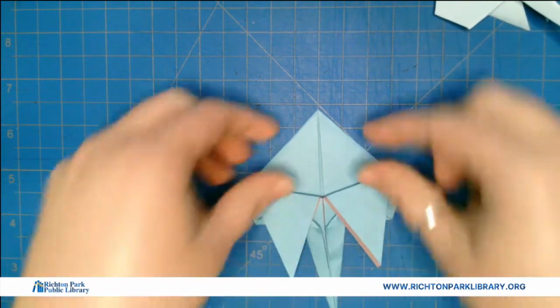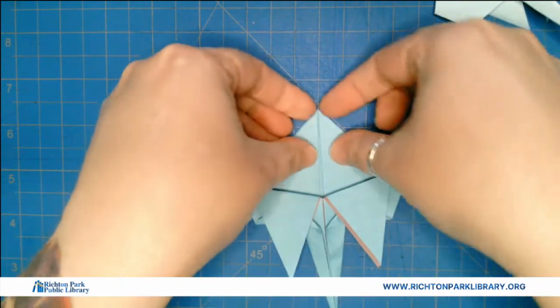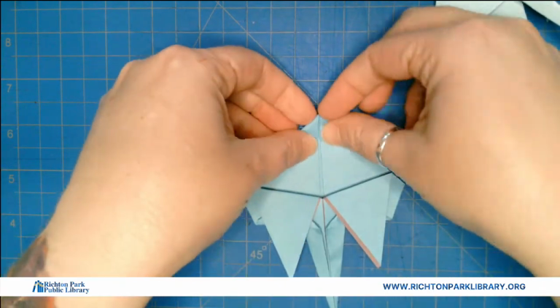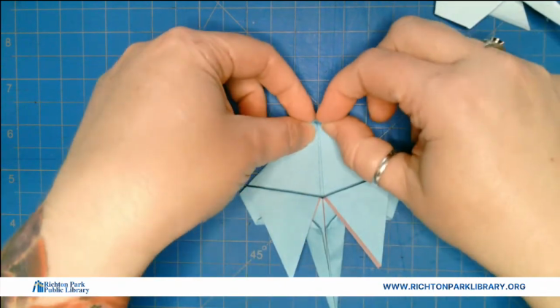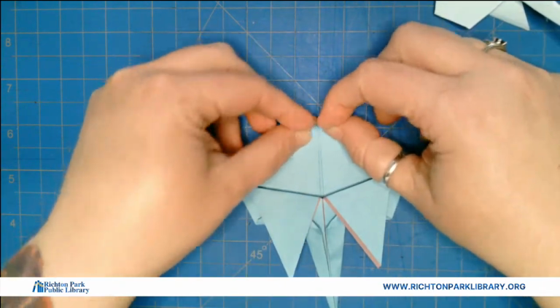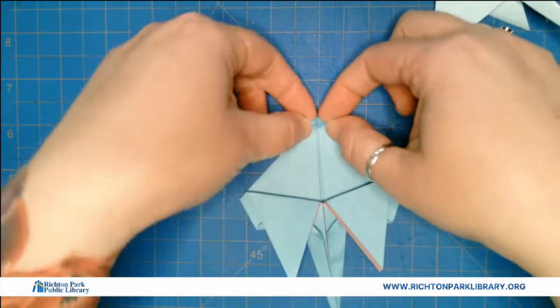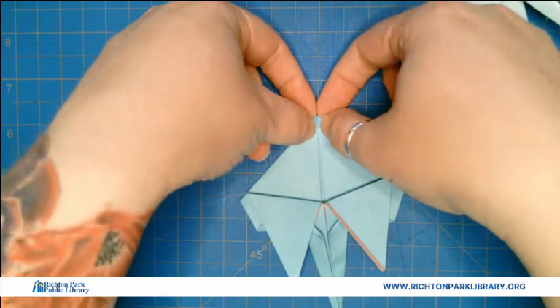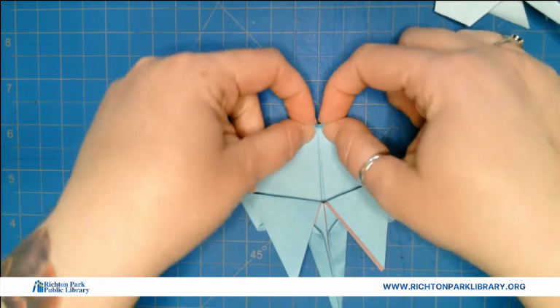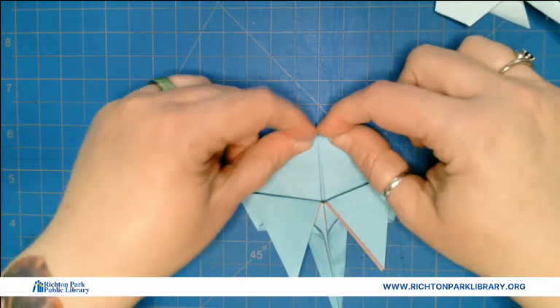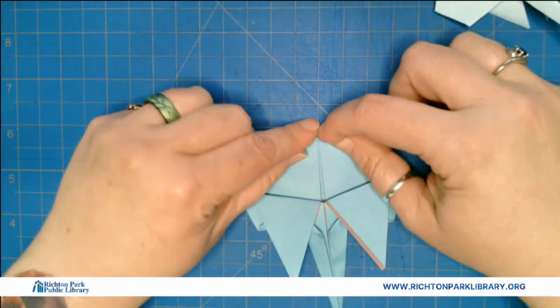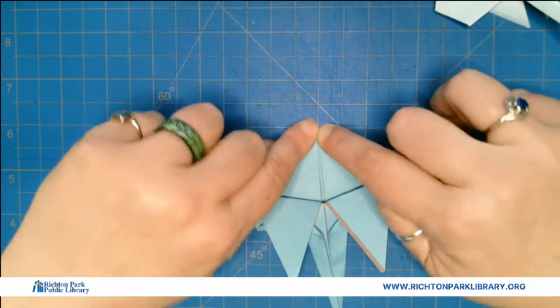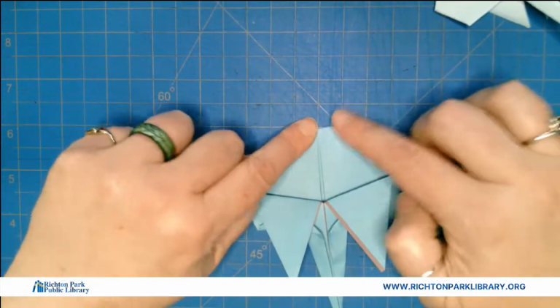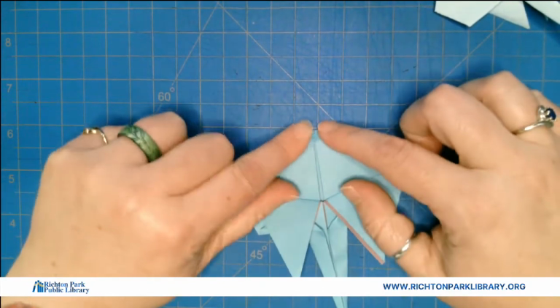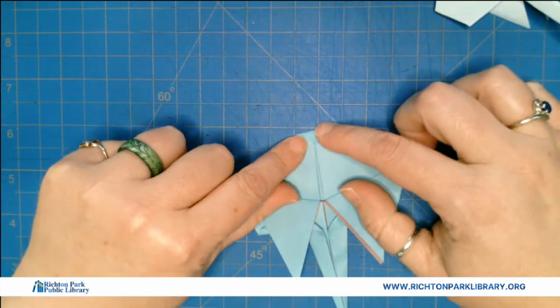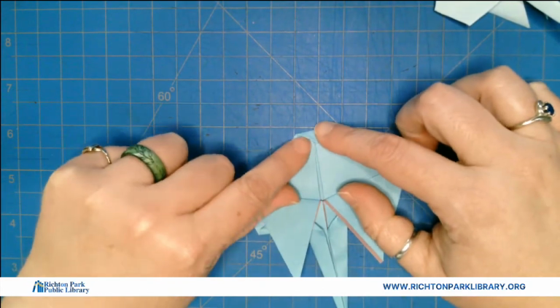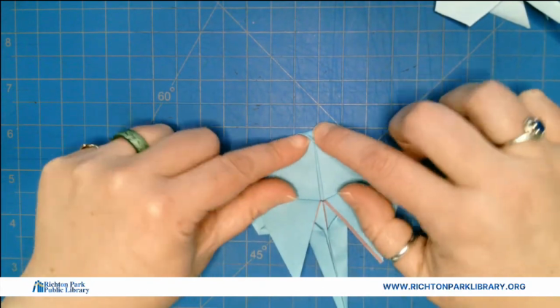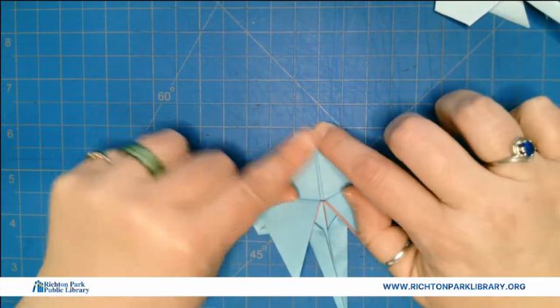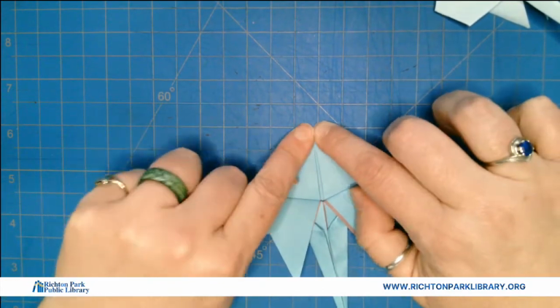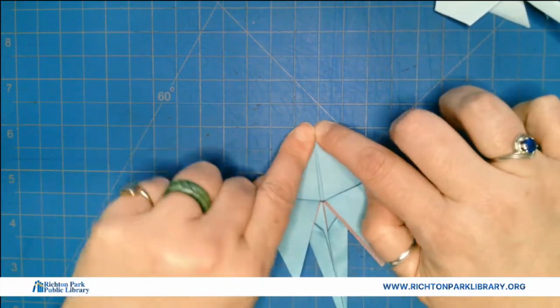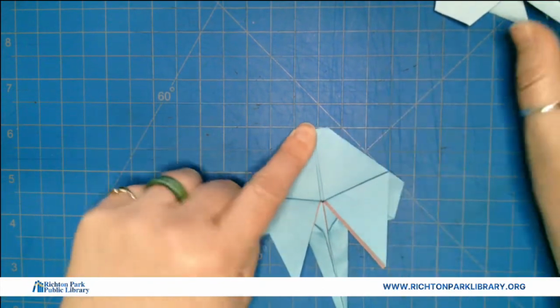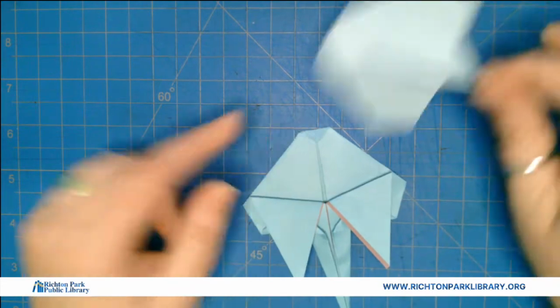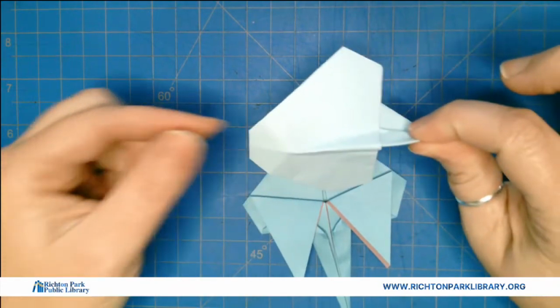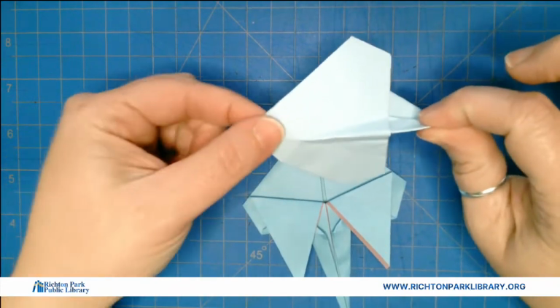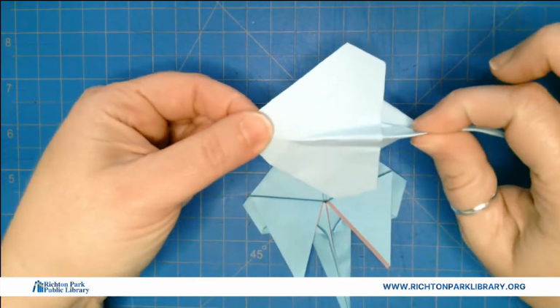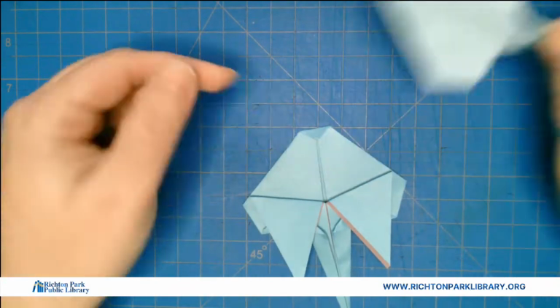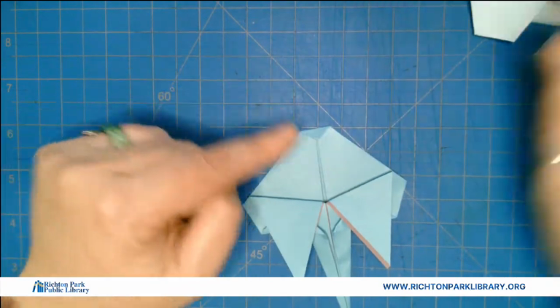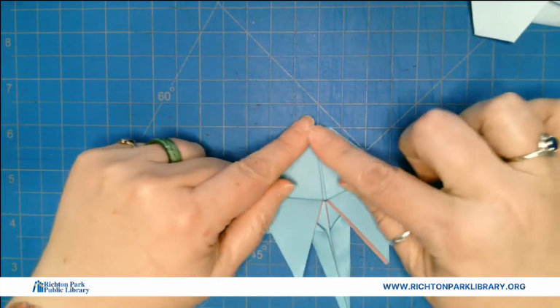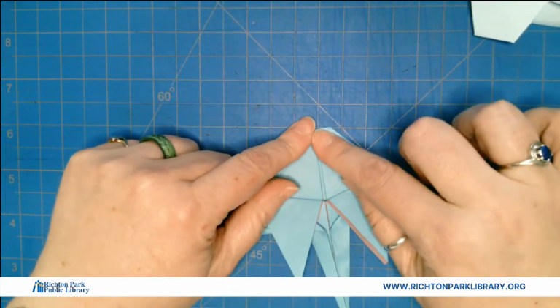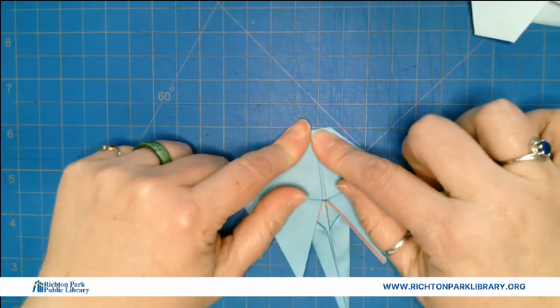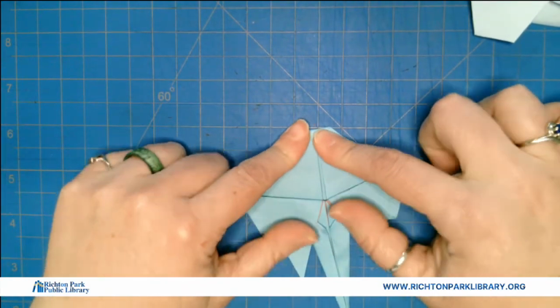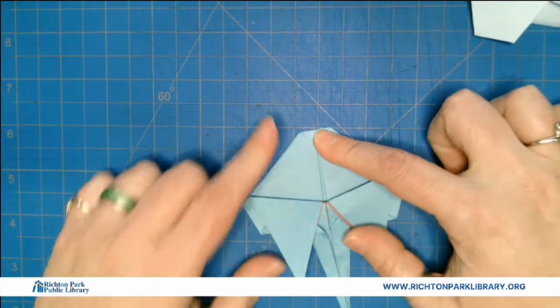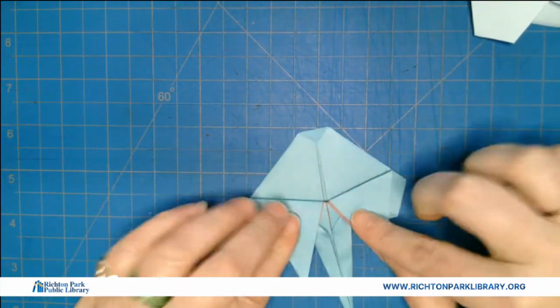I'm going to fold a little piece here — this is going to be his nose. I've done it at the end before and it ends up okay, but I thought since everything is laying flat right now, let's make it easy.